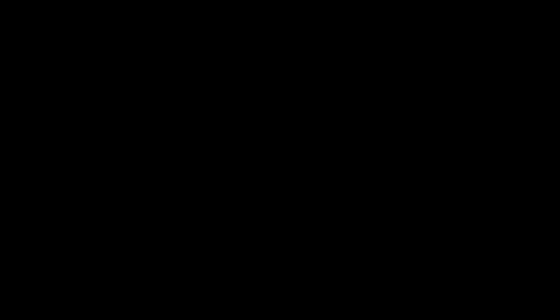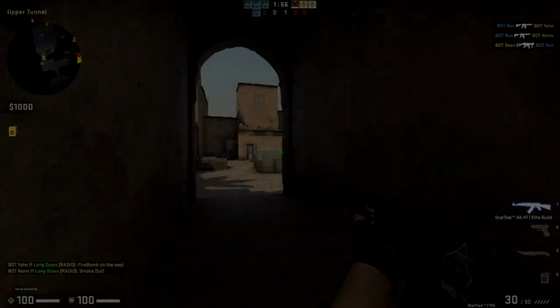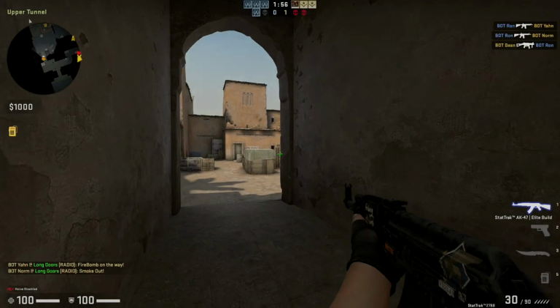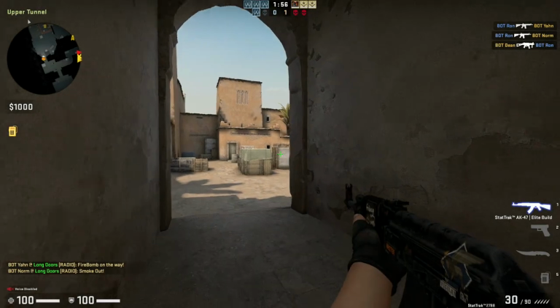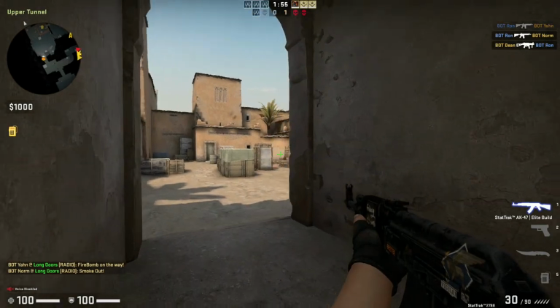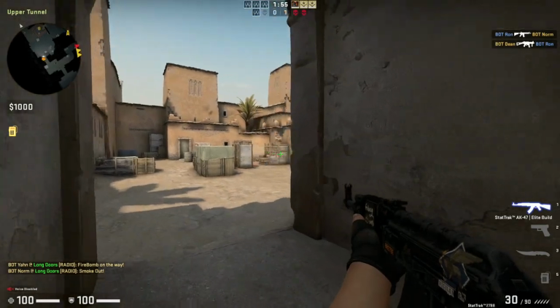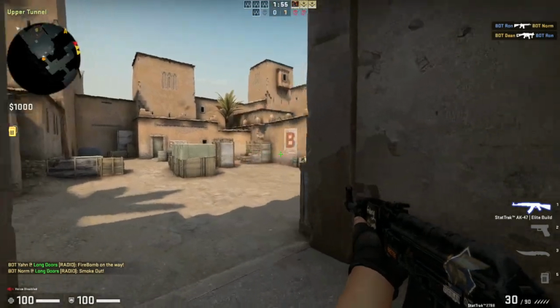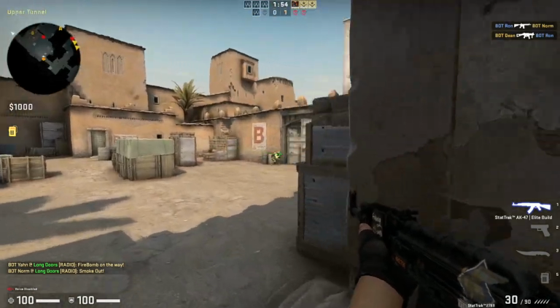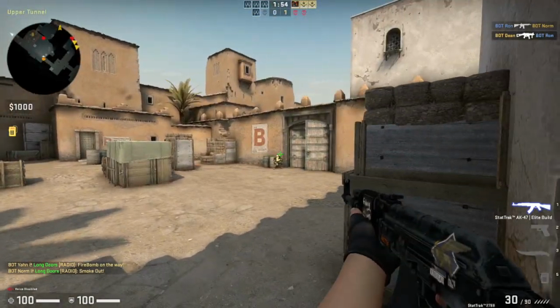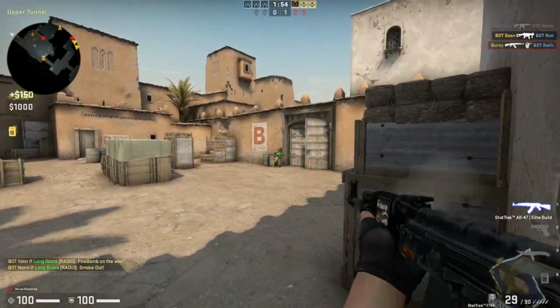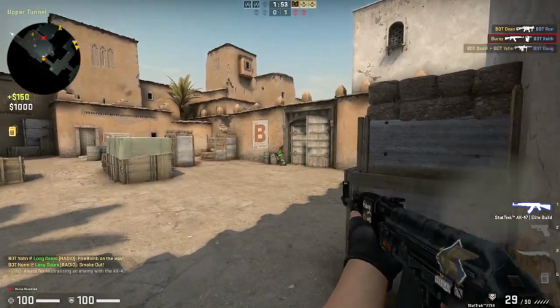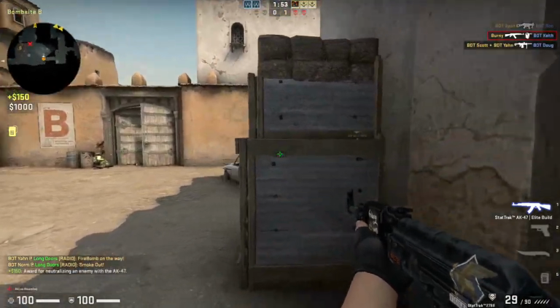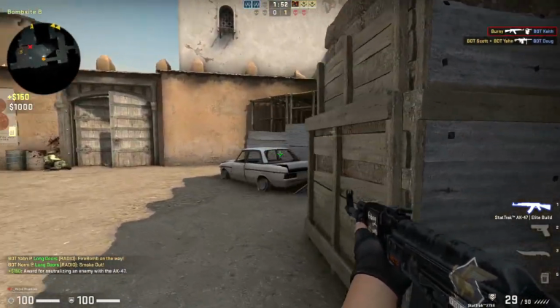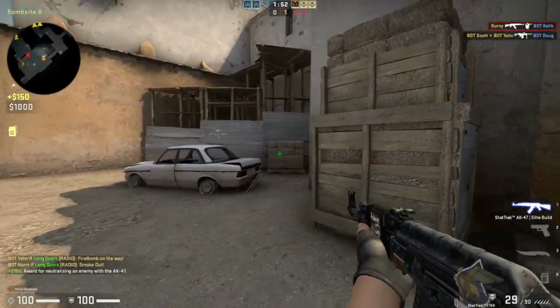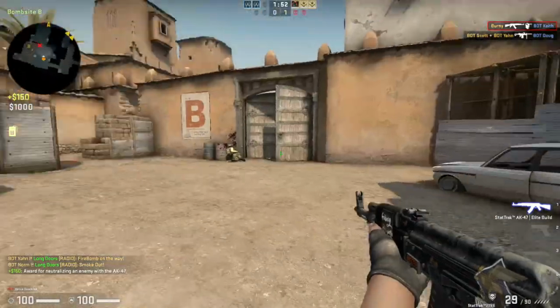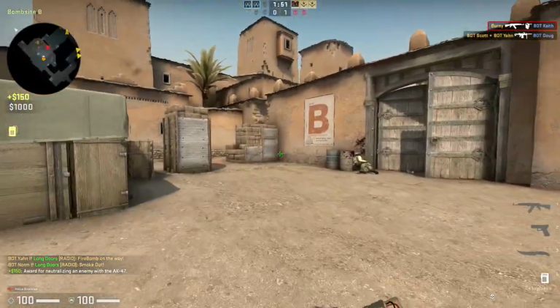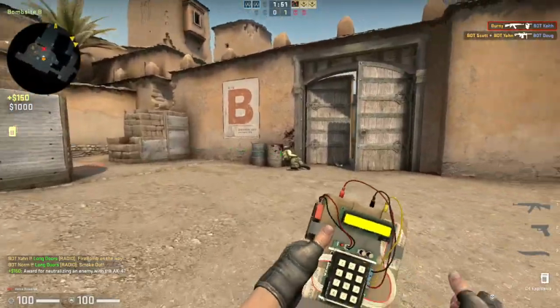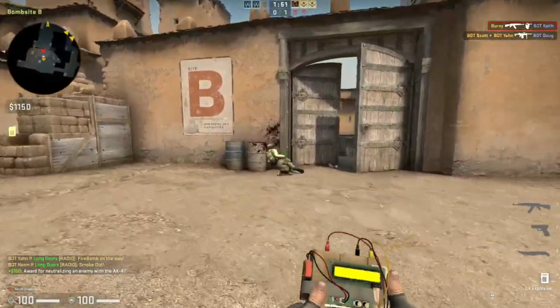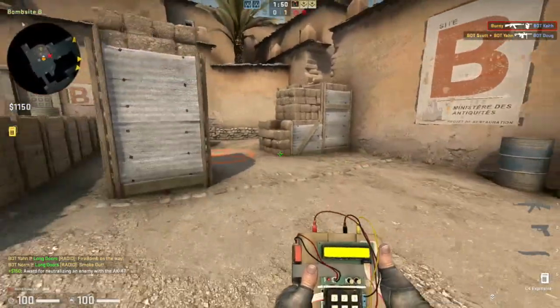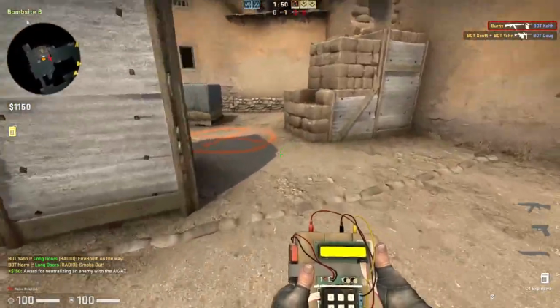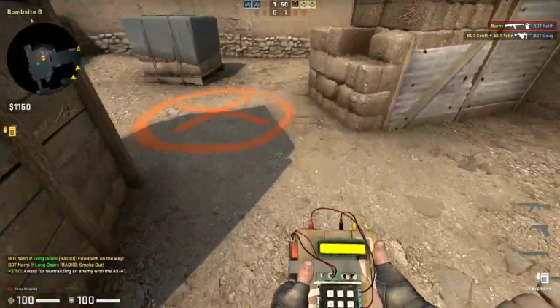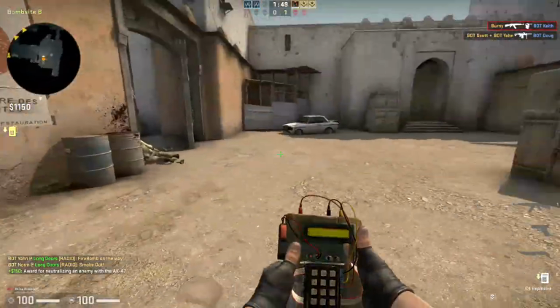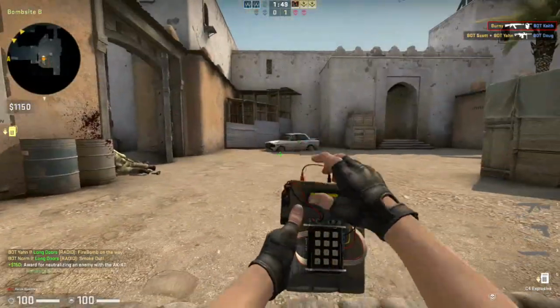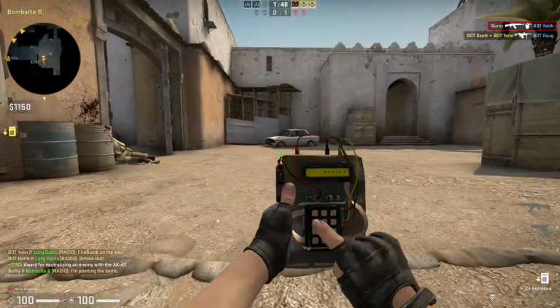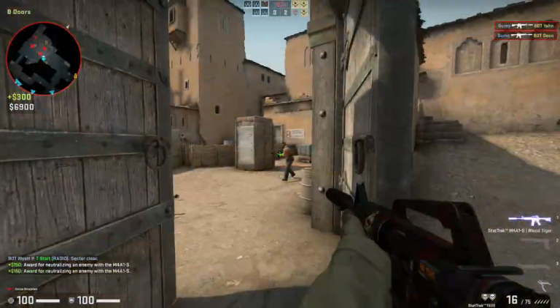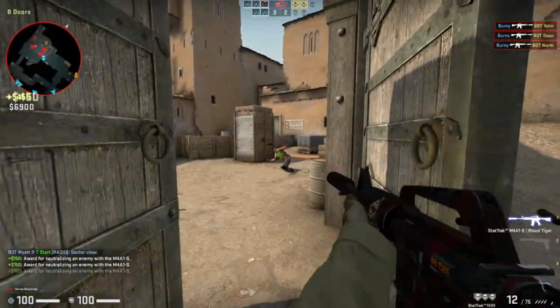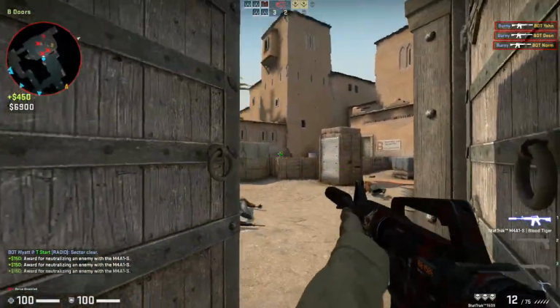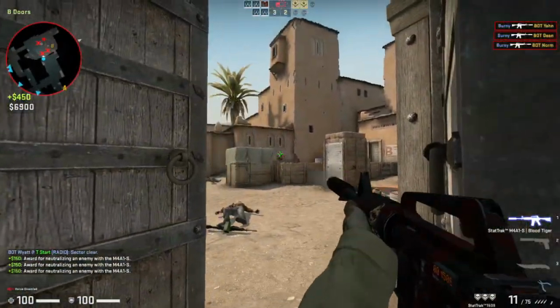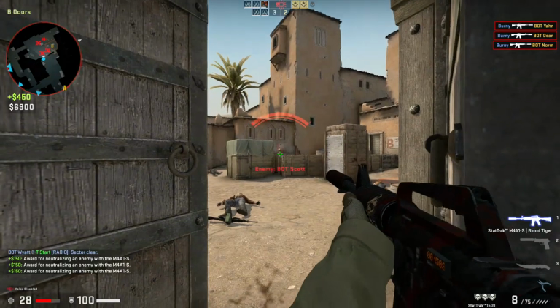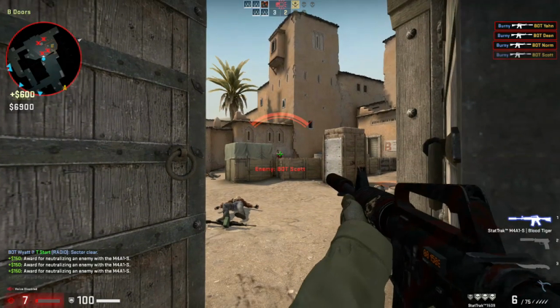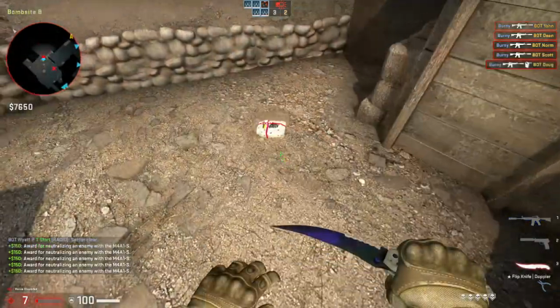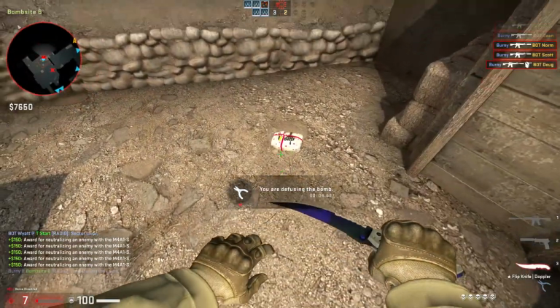Counter-Strike: Global Offensive is a multiplayer first-person shooter developed by Valve. The game has two teams against each other: the terrorists, who have to plant a bomb, and the counter-terrorists, who have to stop them from doing that.